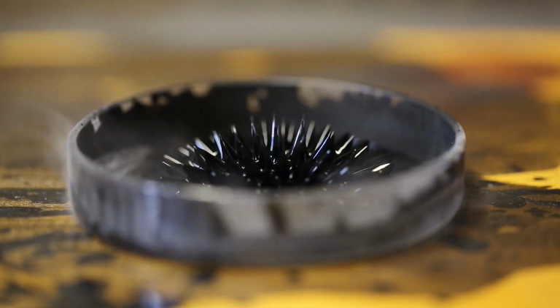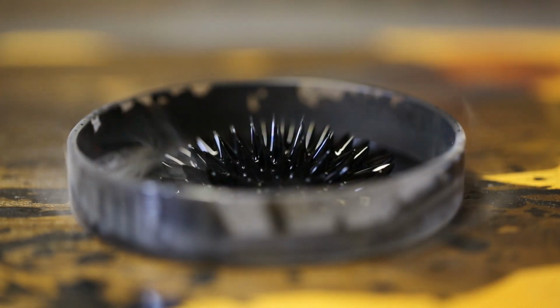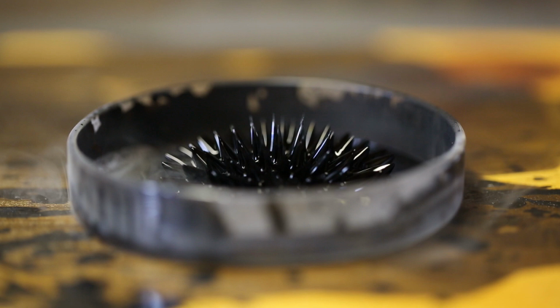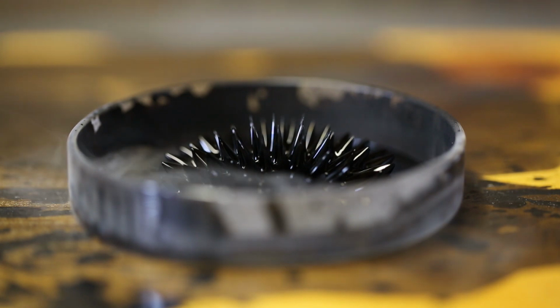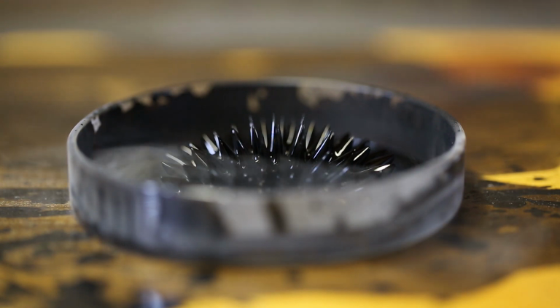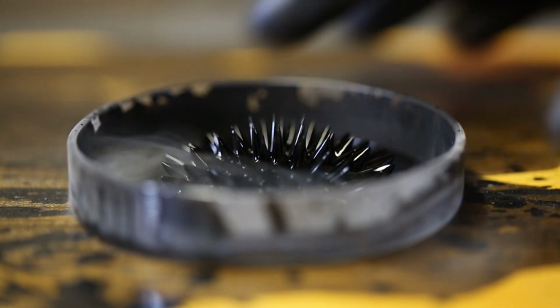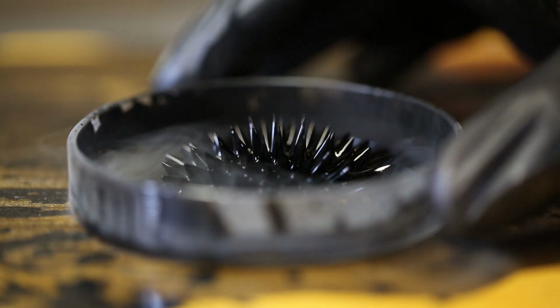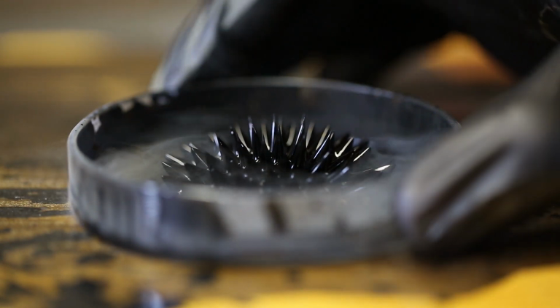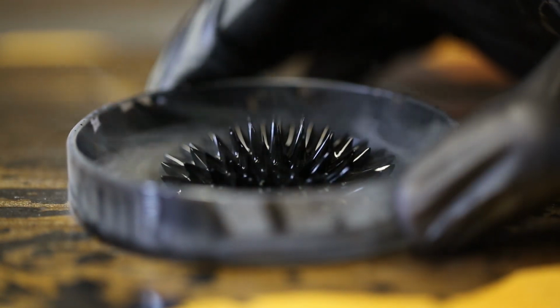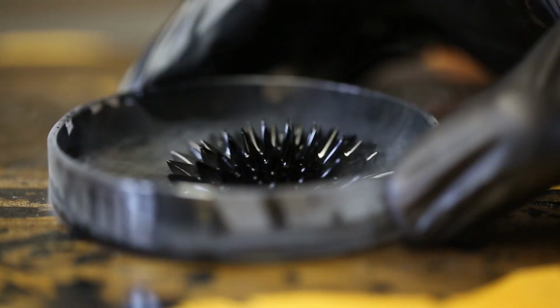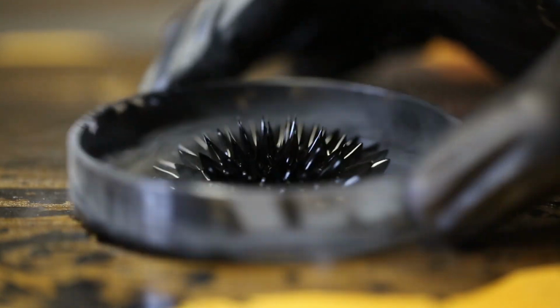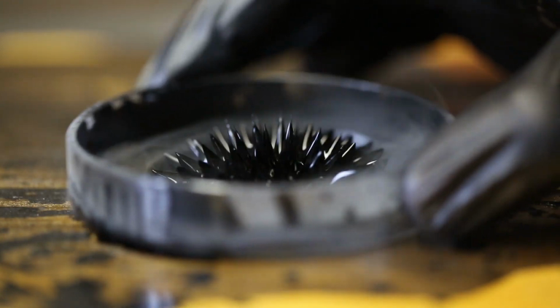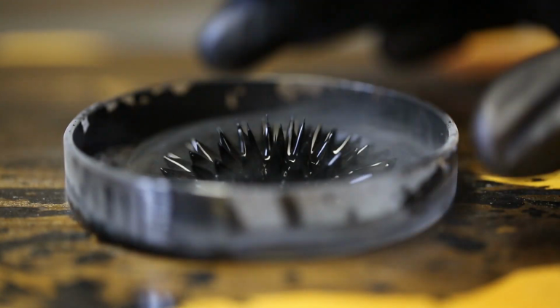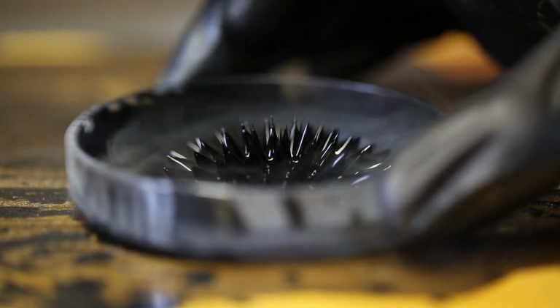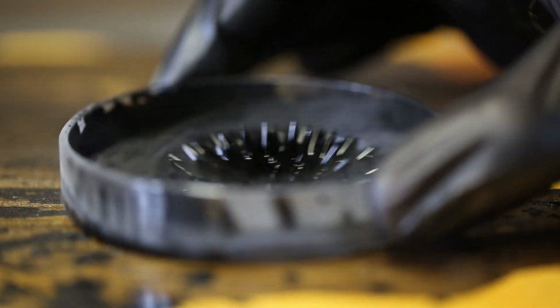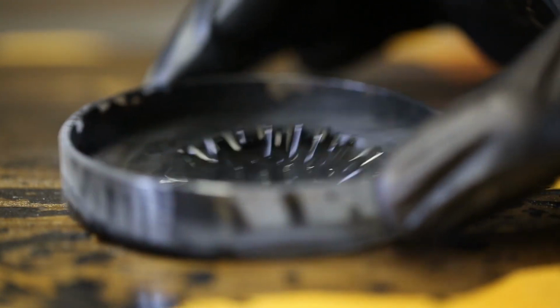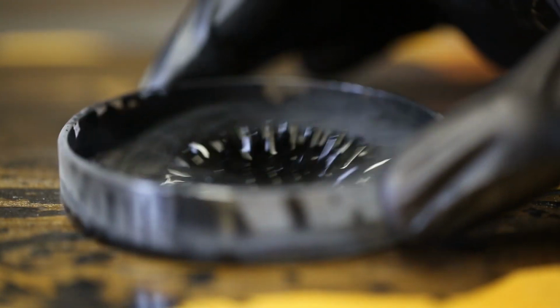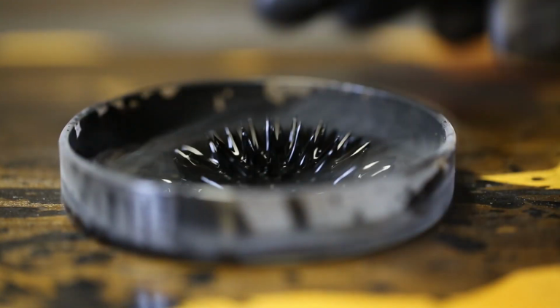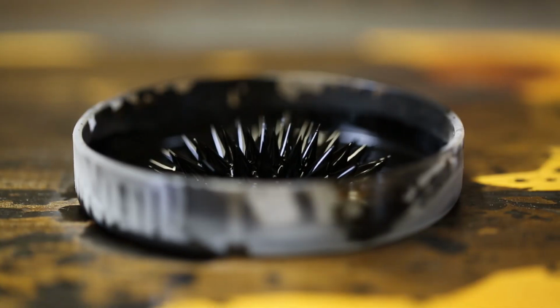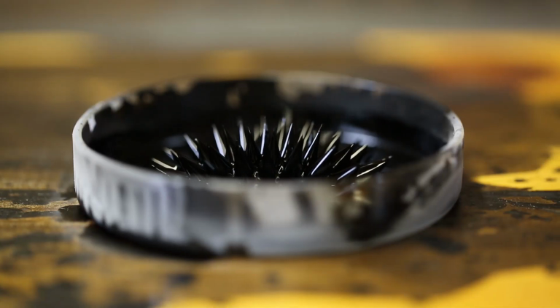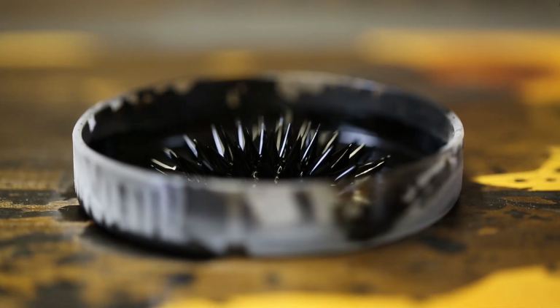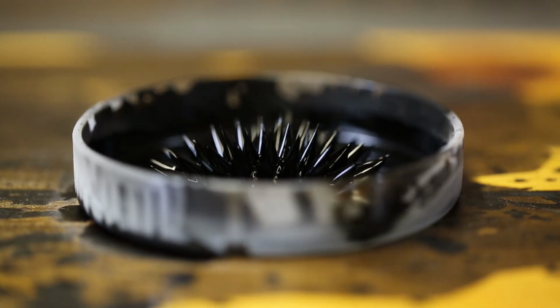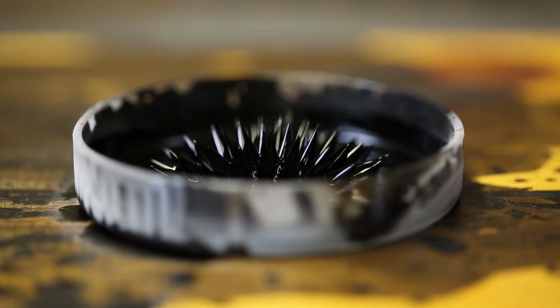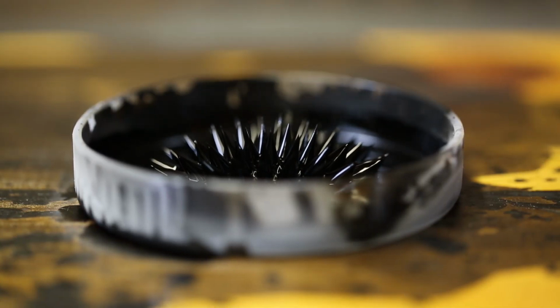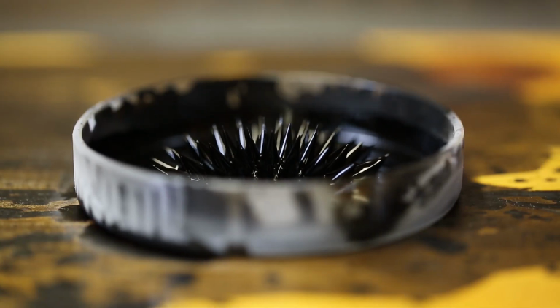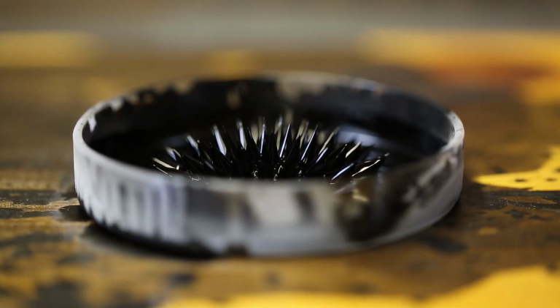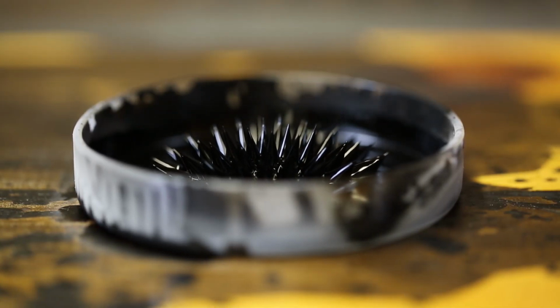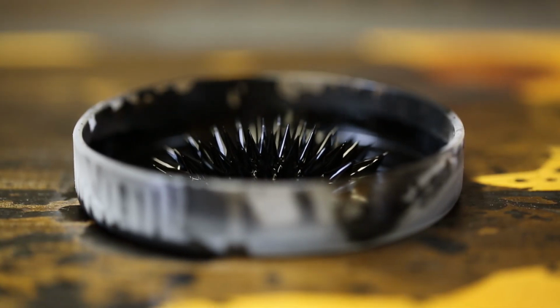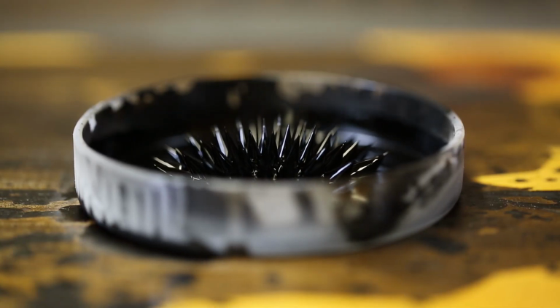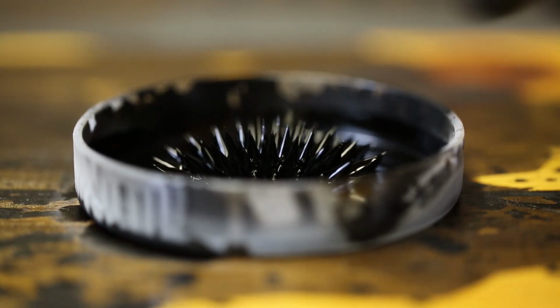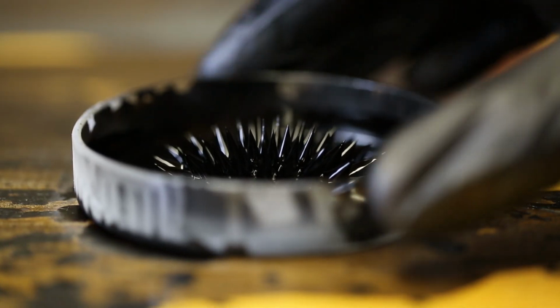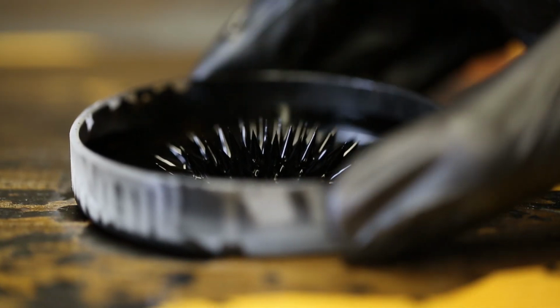It didn't freeze. Oh my gosh, no way. The ferrofluid did not freeze. Guess what? Liquid nitrogen is over minus 300 Fahrenheit. This is crazy.